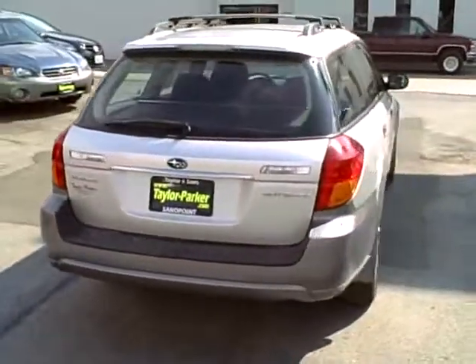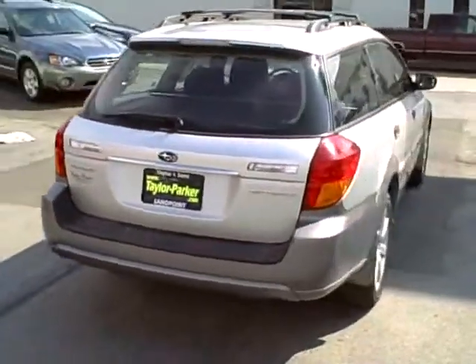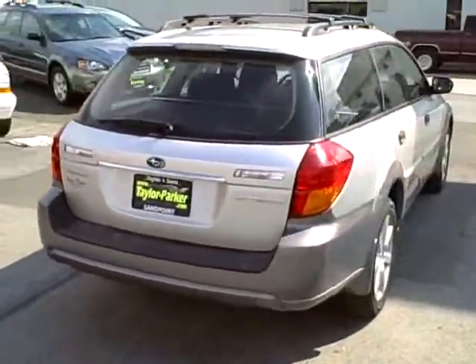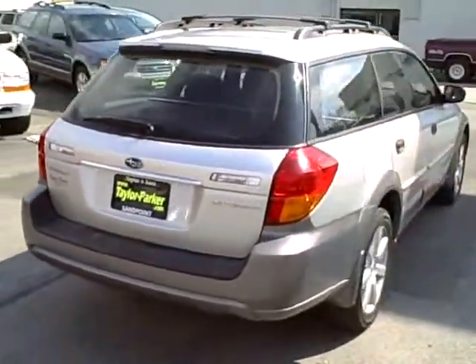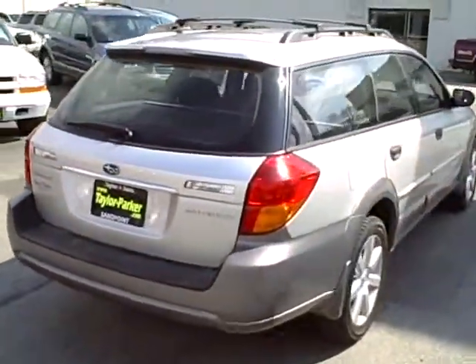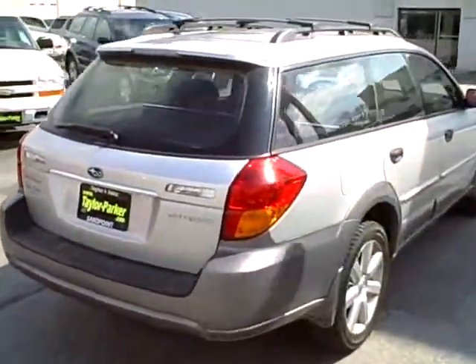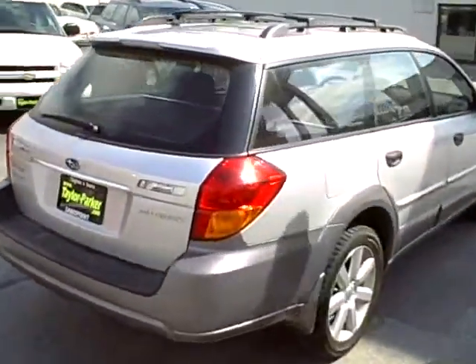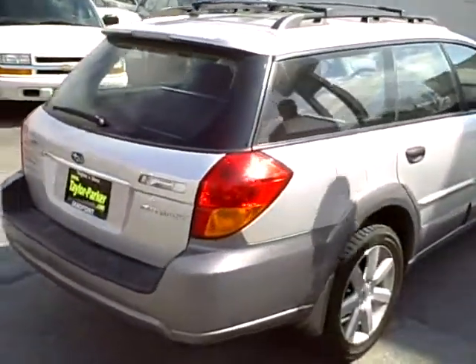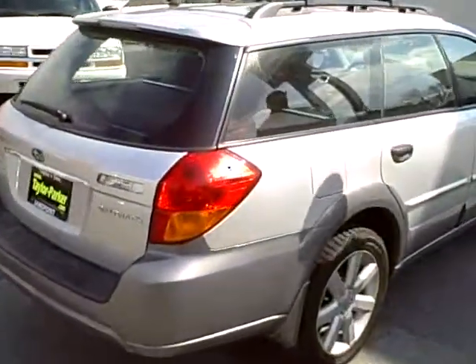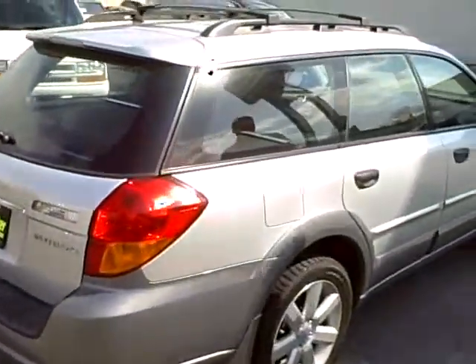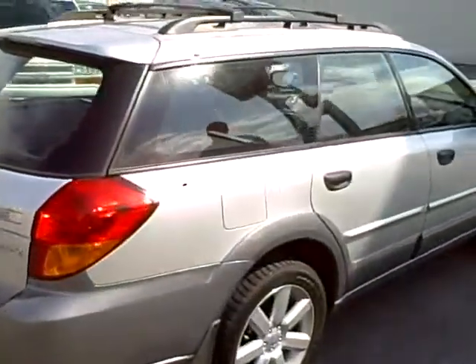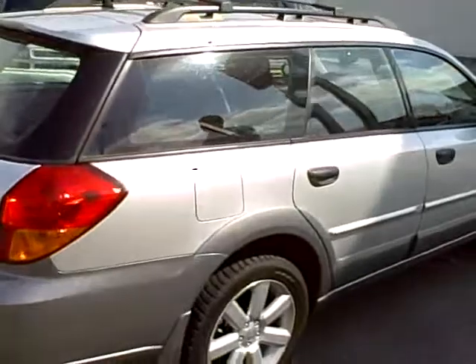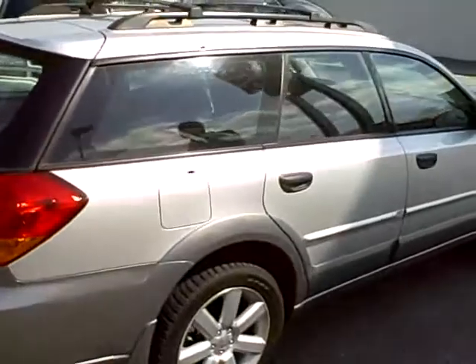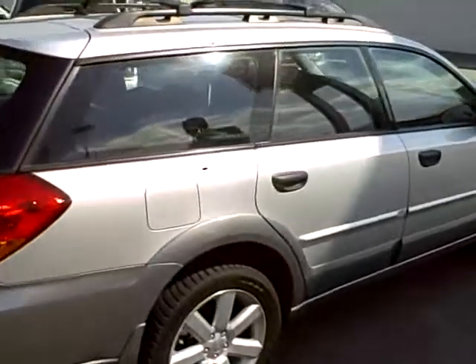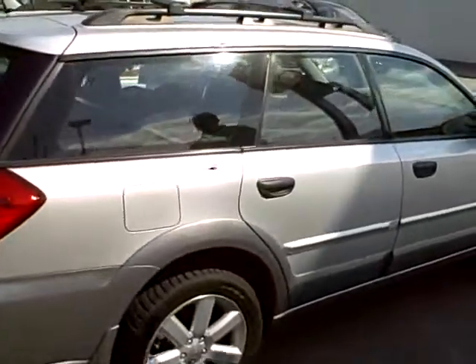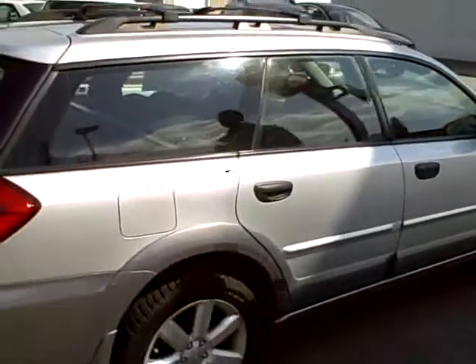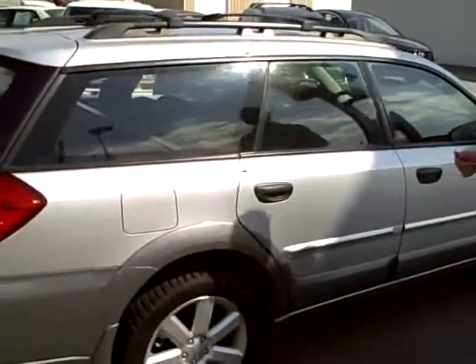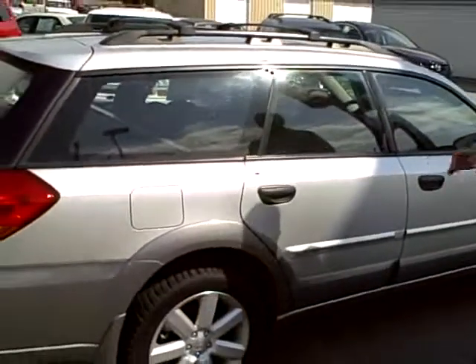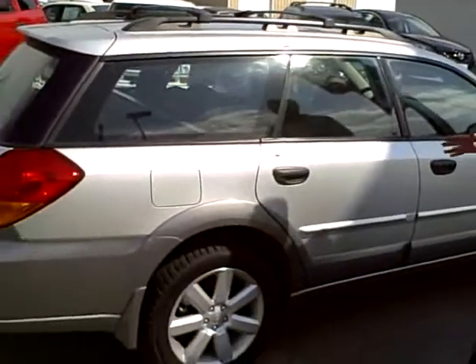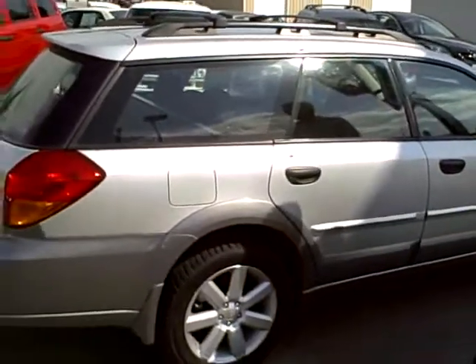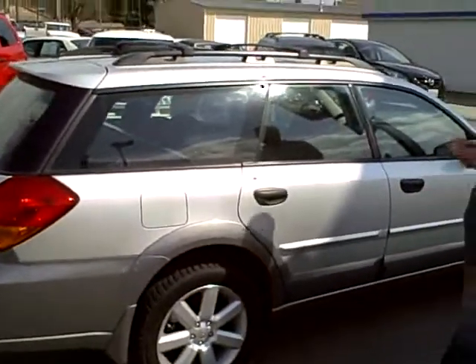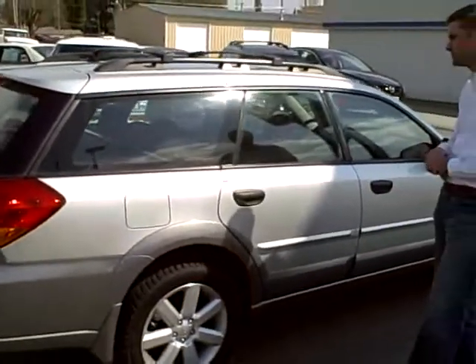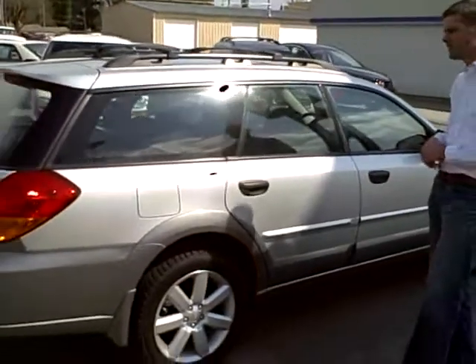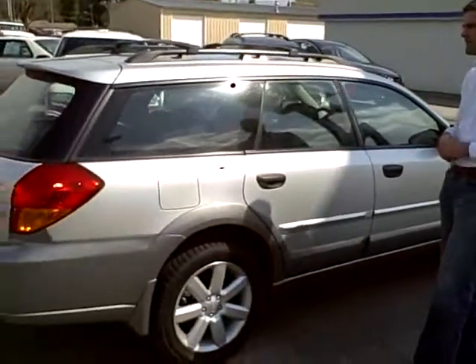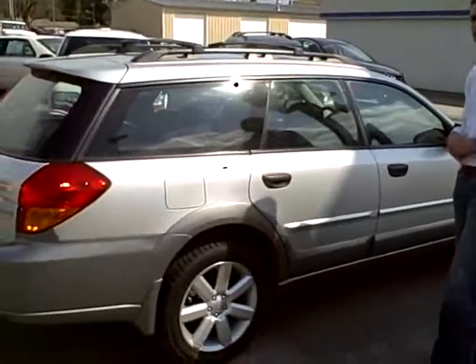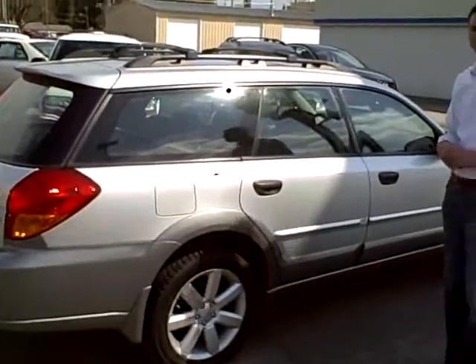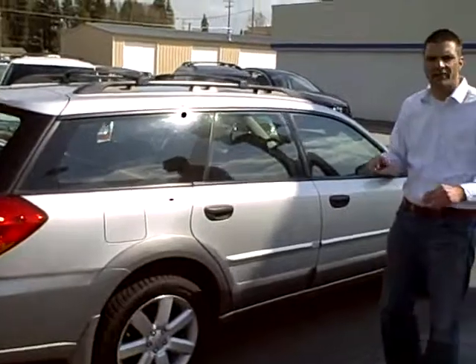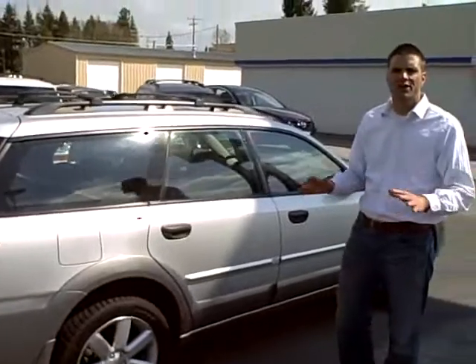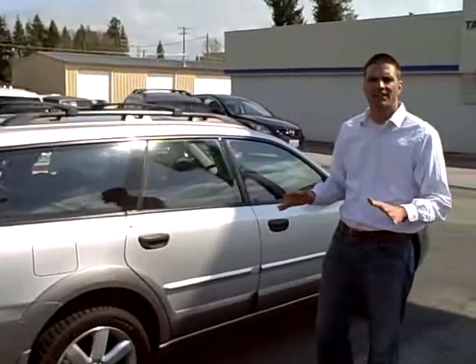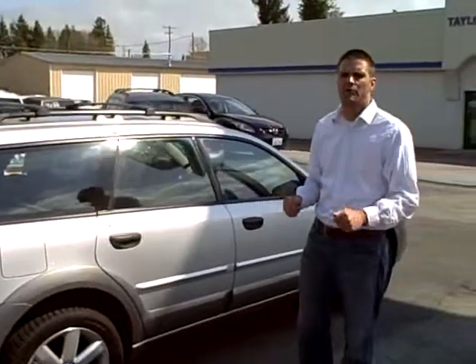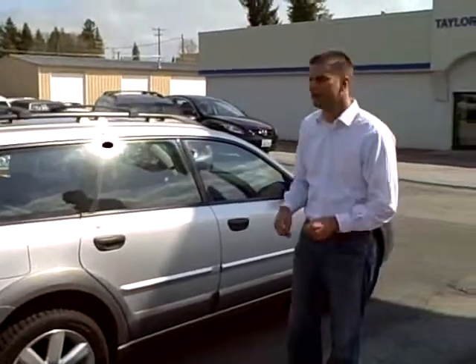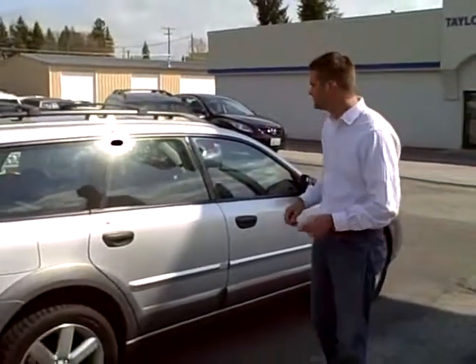Coming around the passenger side of the vehicle. You can see there's no major scratches or chips in the paint — it's all in very nice condition. This Subaru only has 39,000 miles on it.